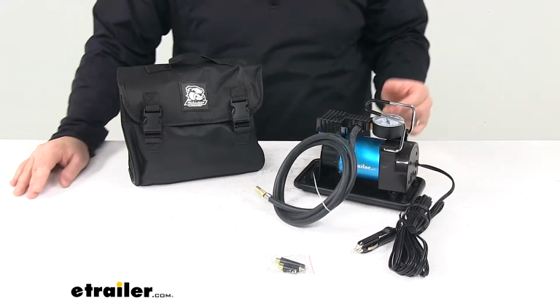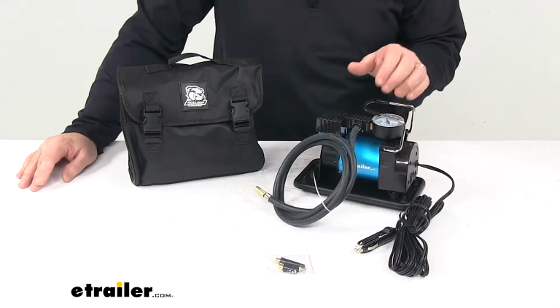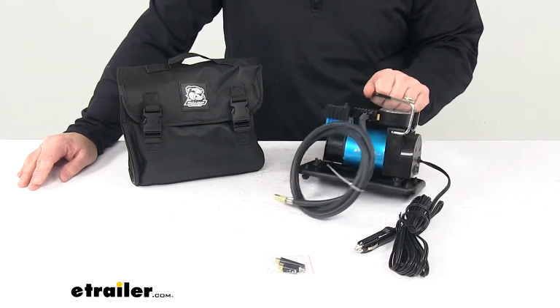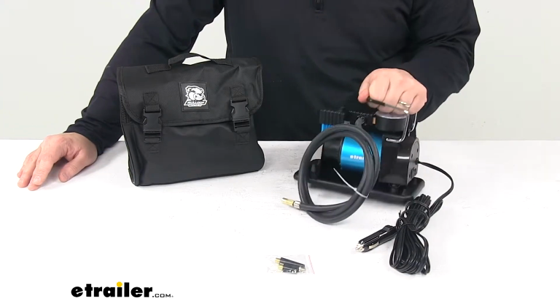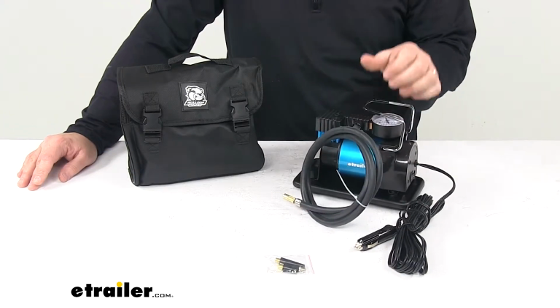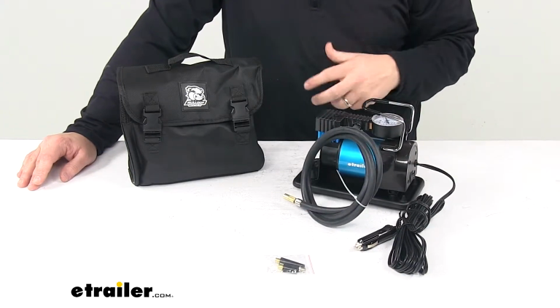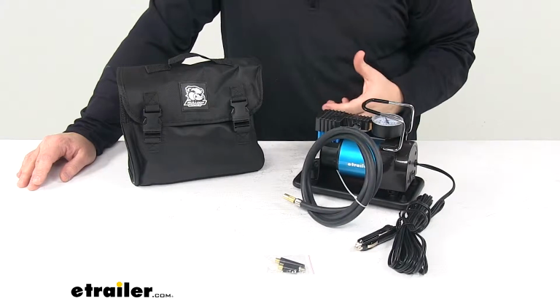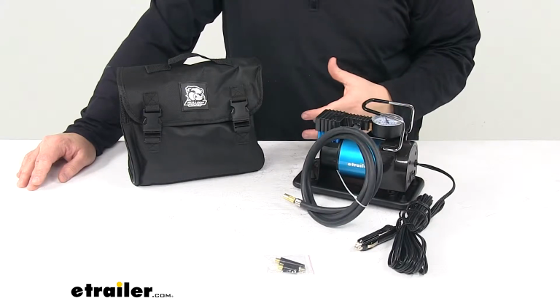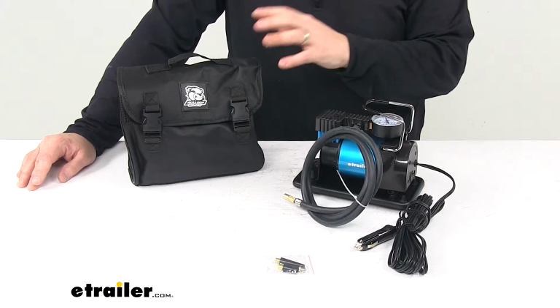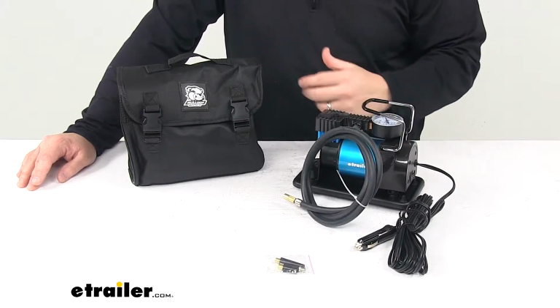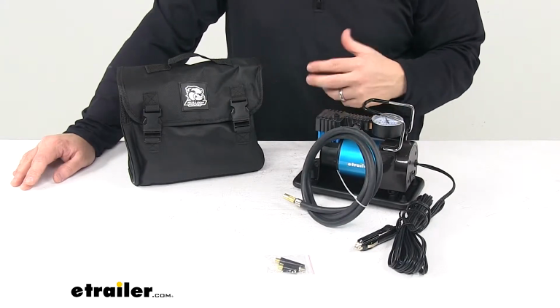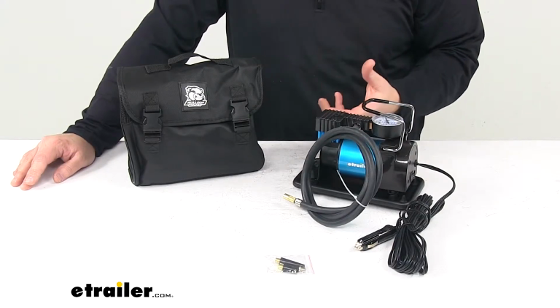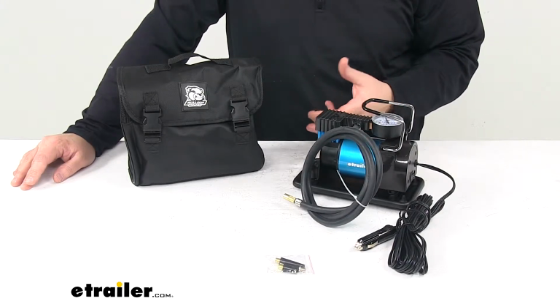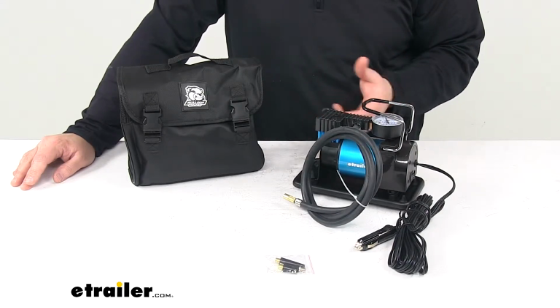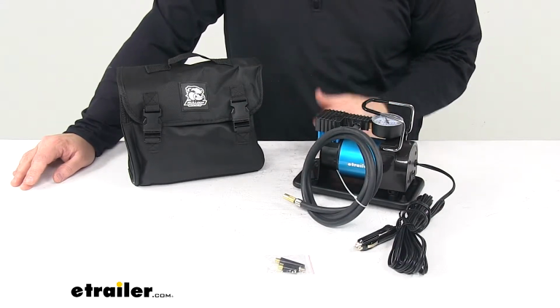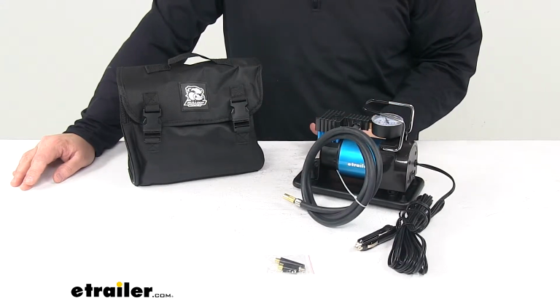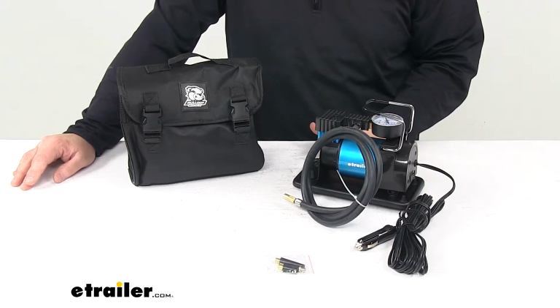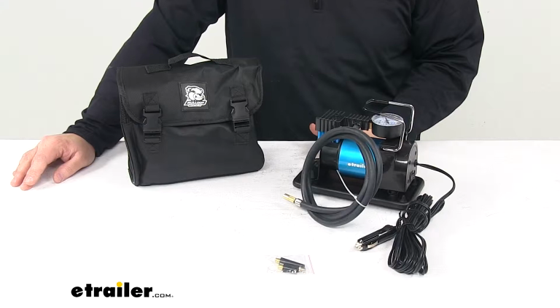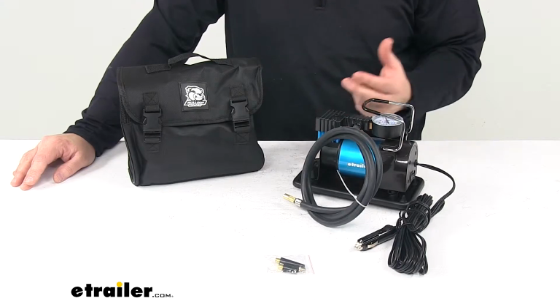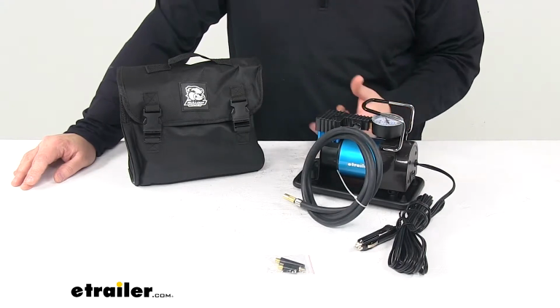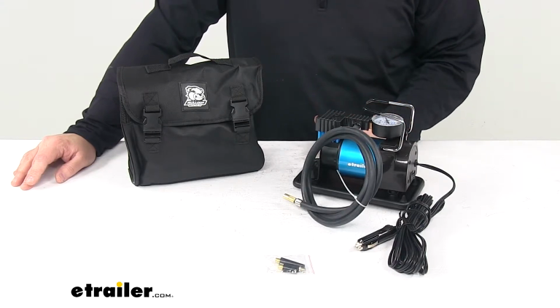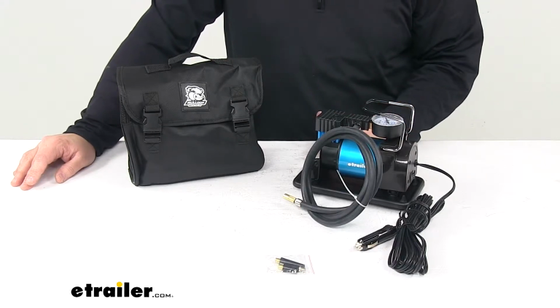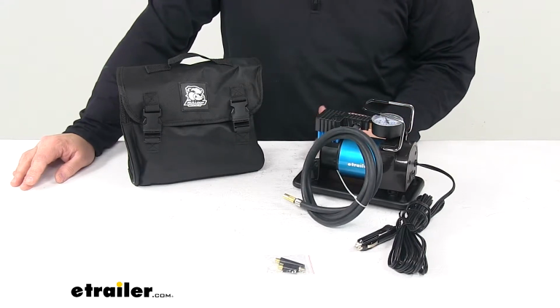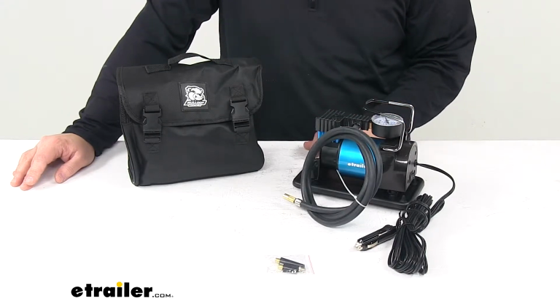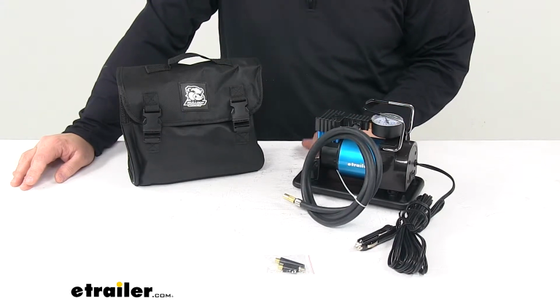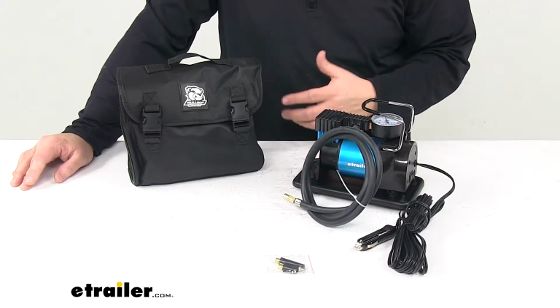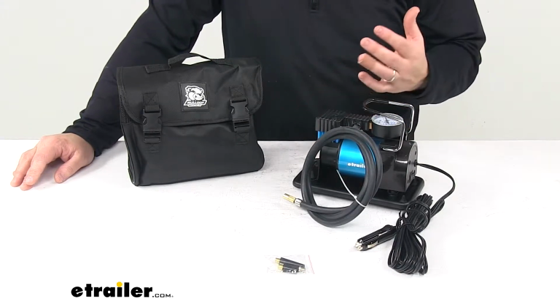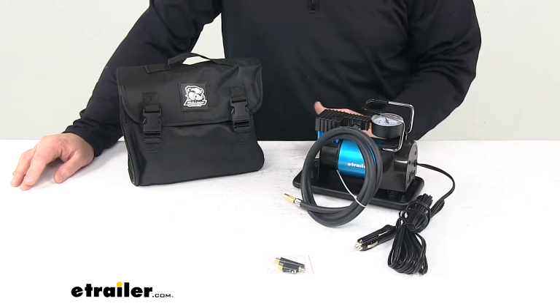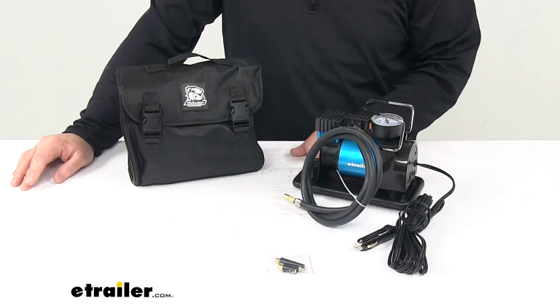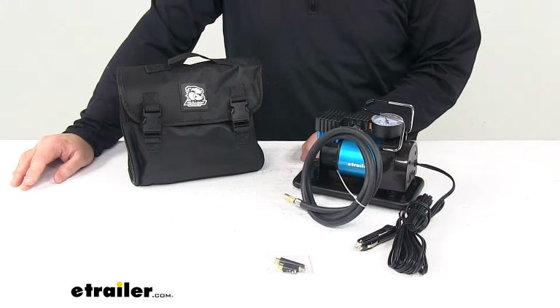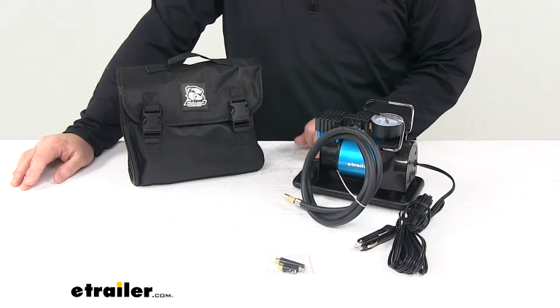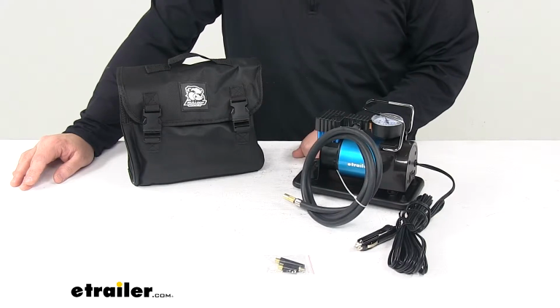It's really nice, it's small, and it's easy to keep on hand. It comes with a storage bag so that when you're not using it you can store it out of the way. Small enough where it would probably fit under a seat and also in any storage area or compartment that you have in your vehicle.